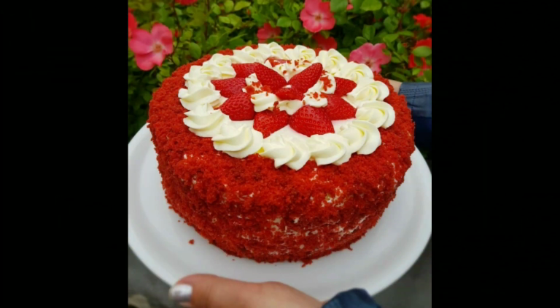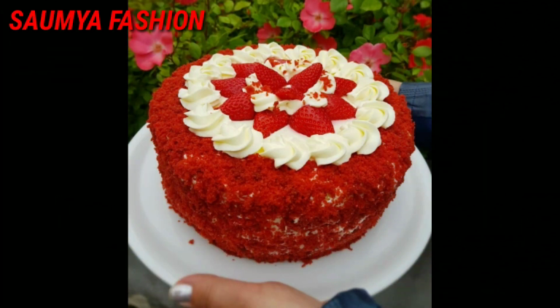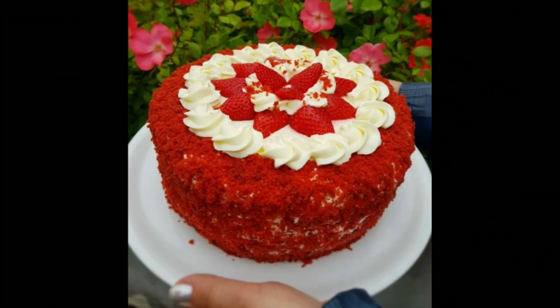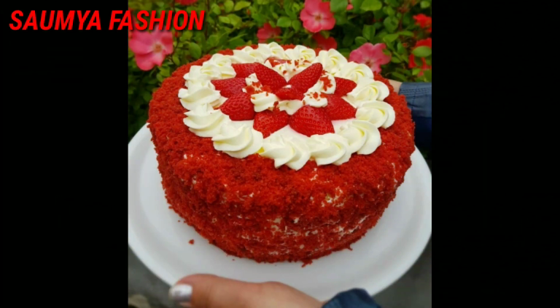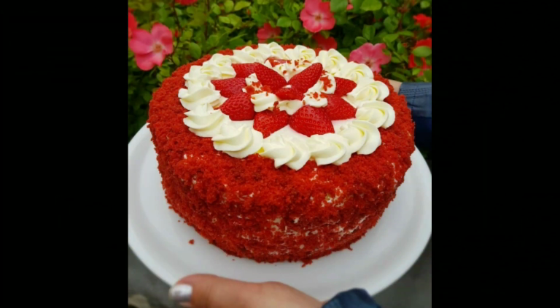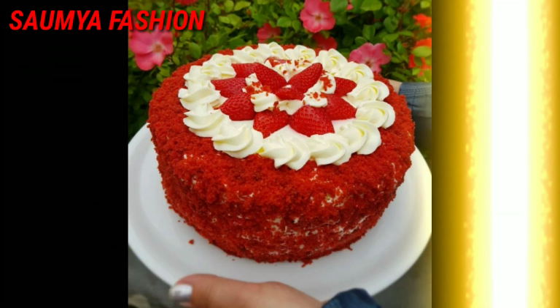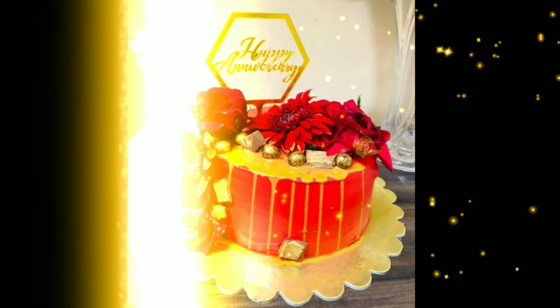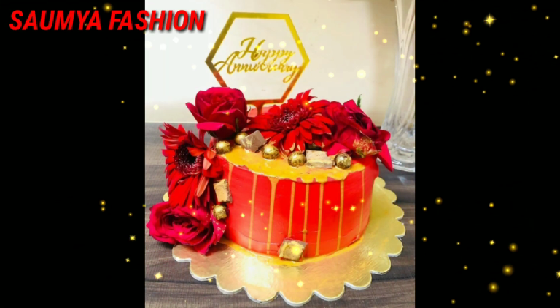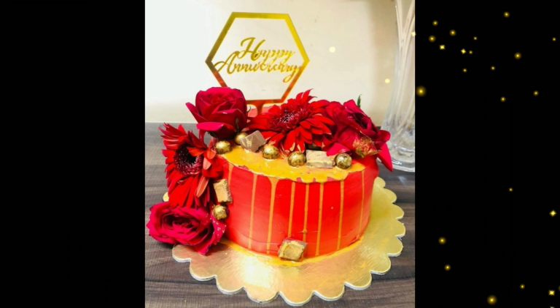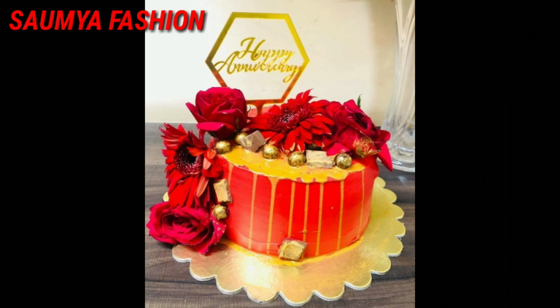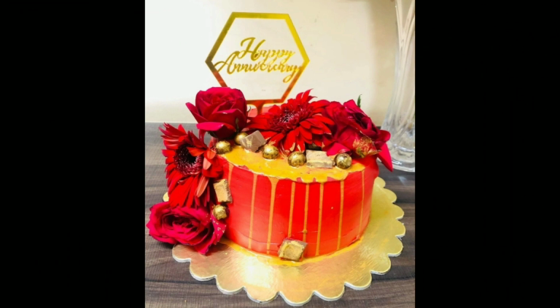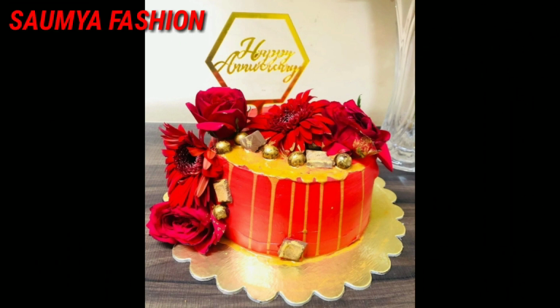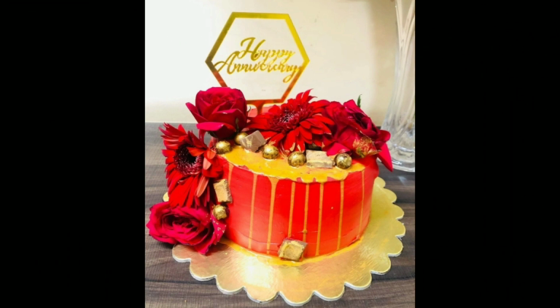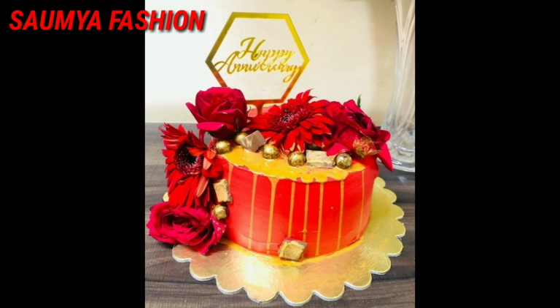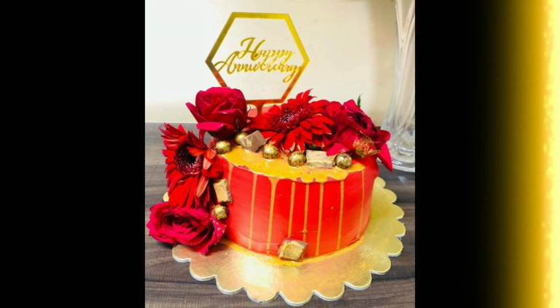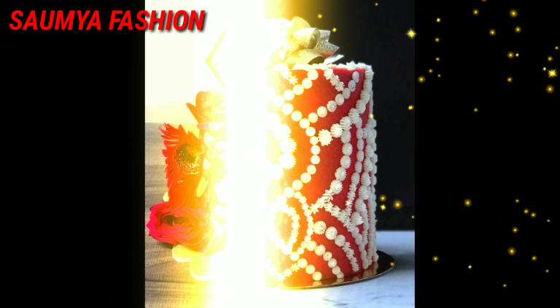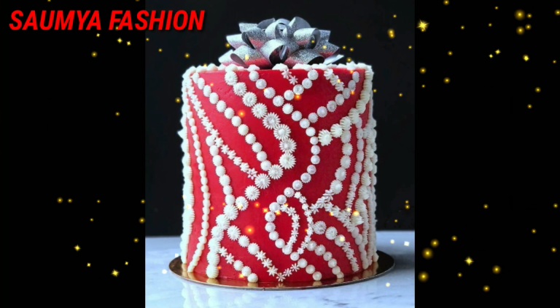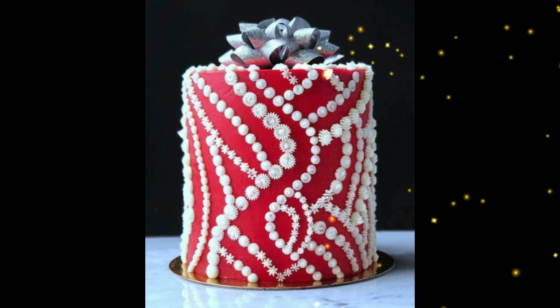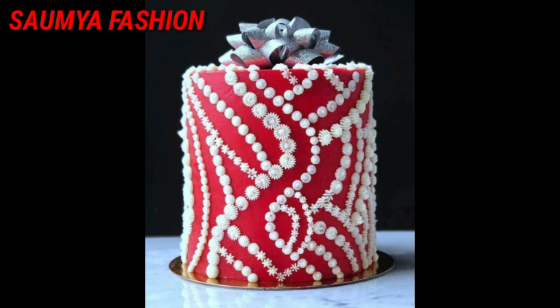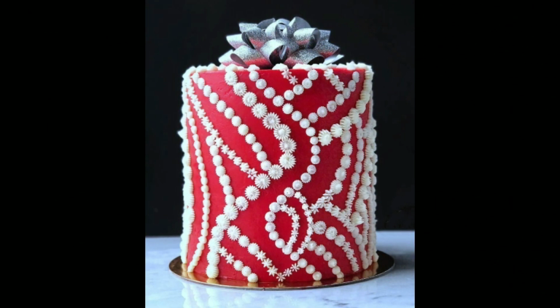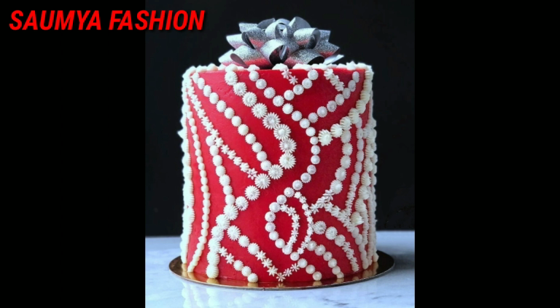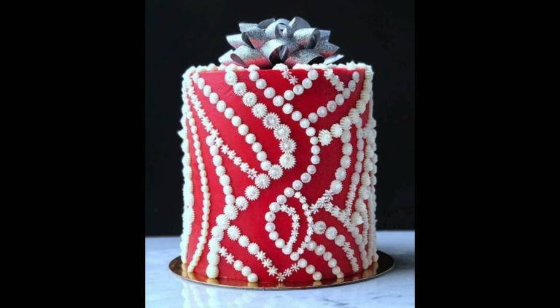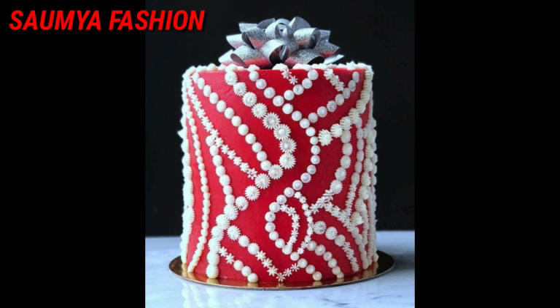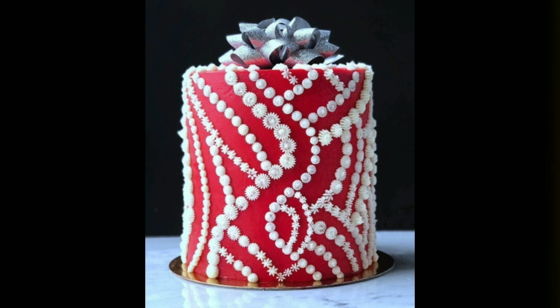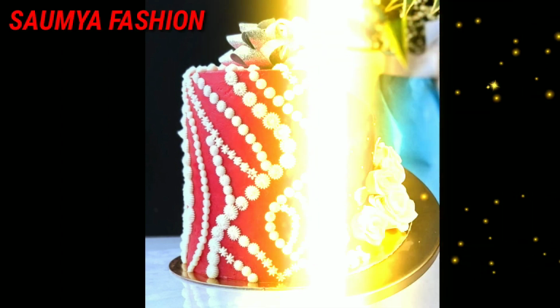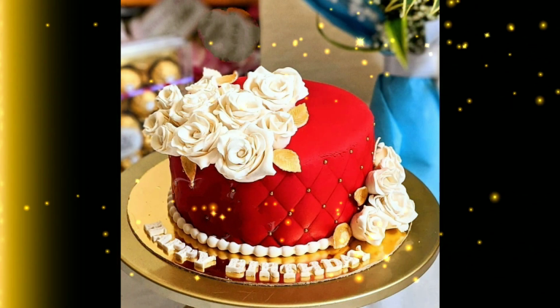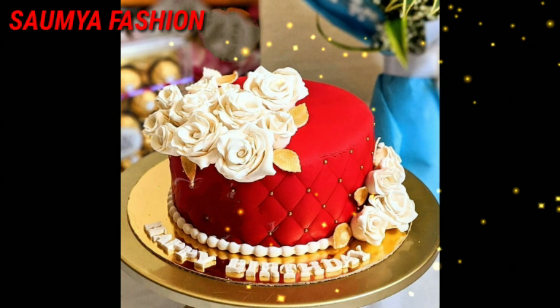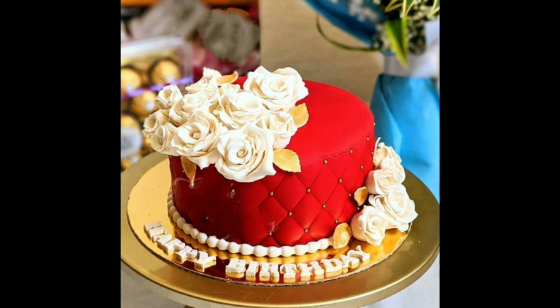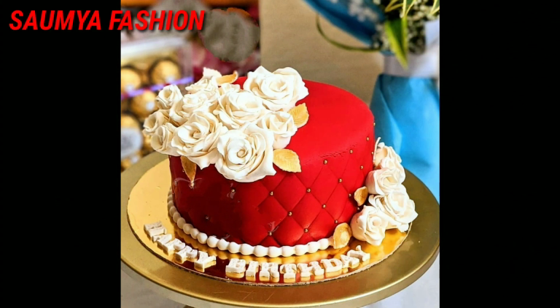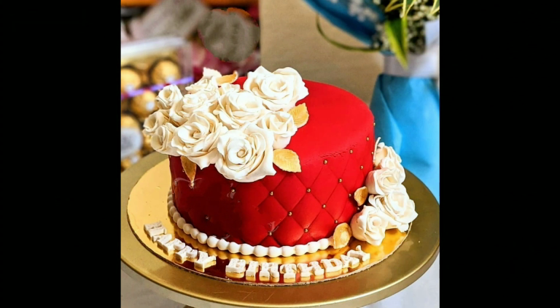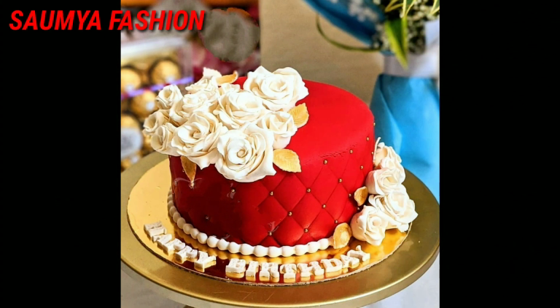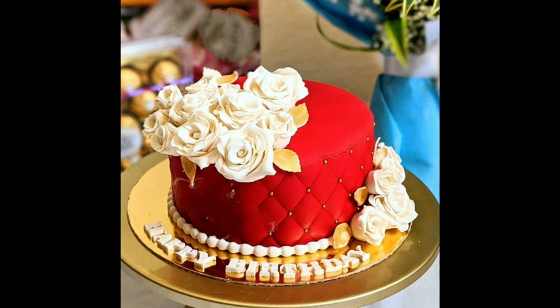Whatever design, flavor, and decoration ideas you like, you can customize according to your choice. You can also make beautiful red color cake designs in any case.